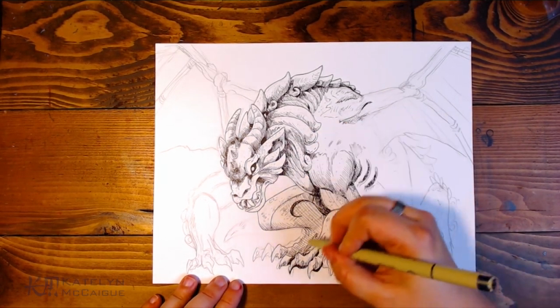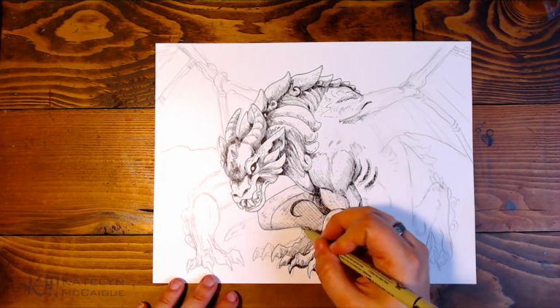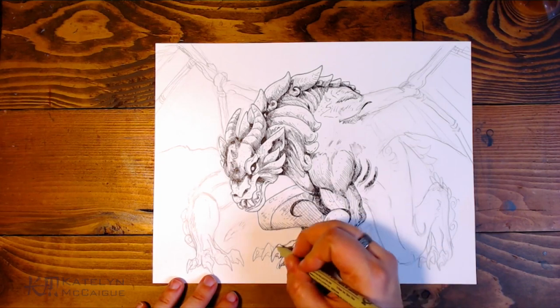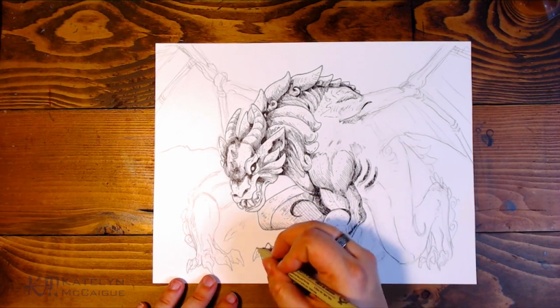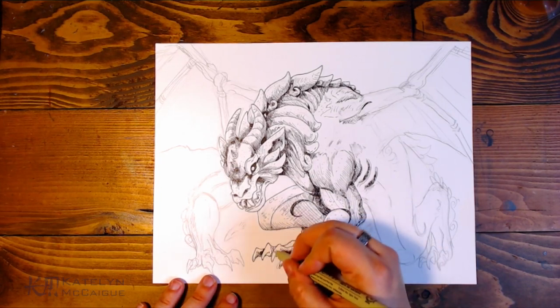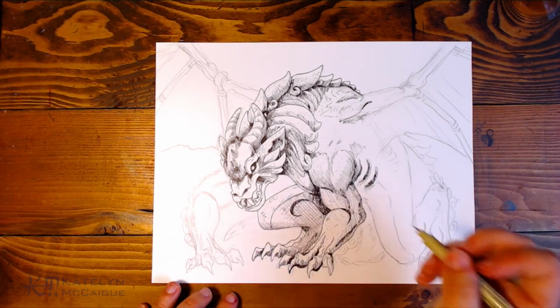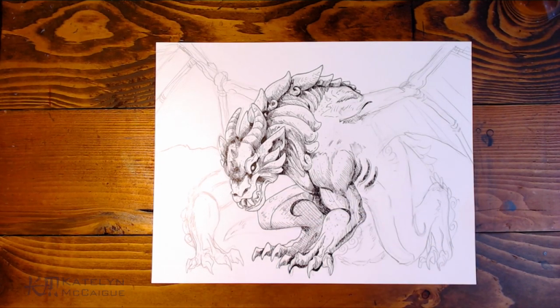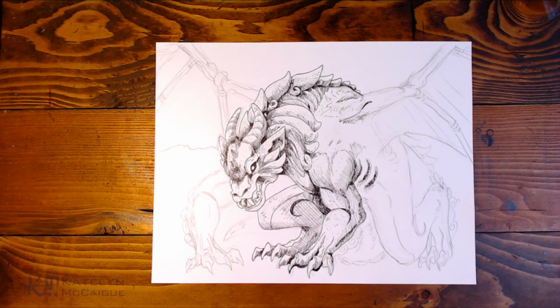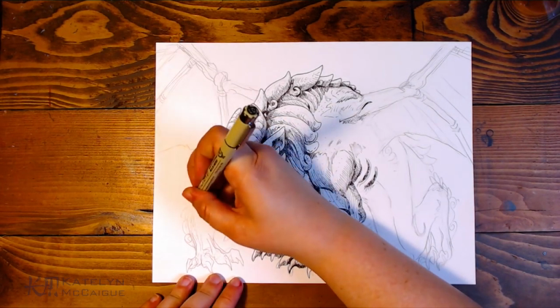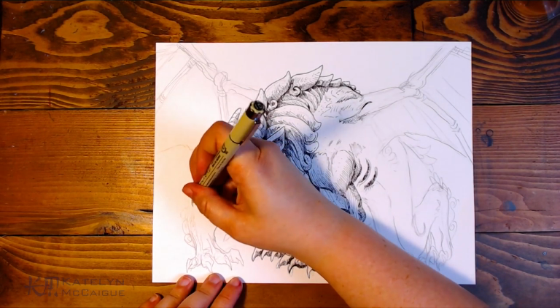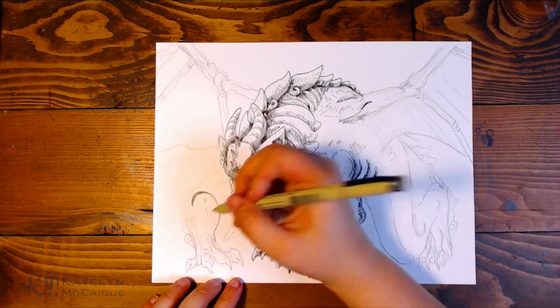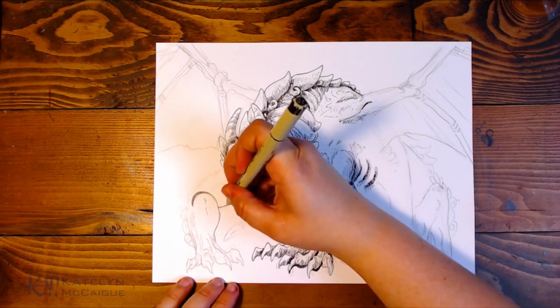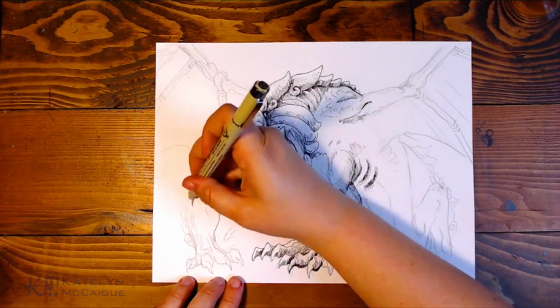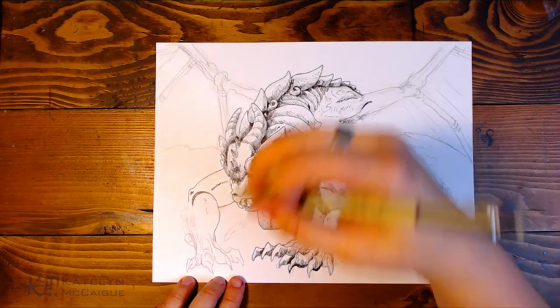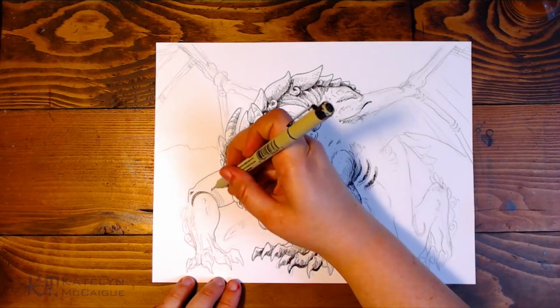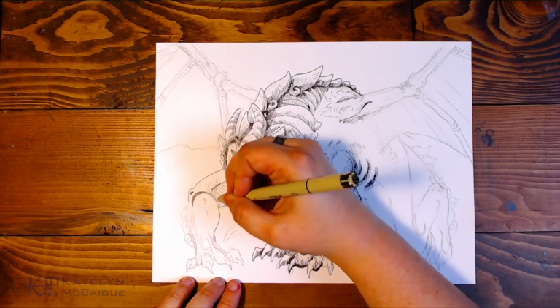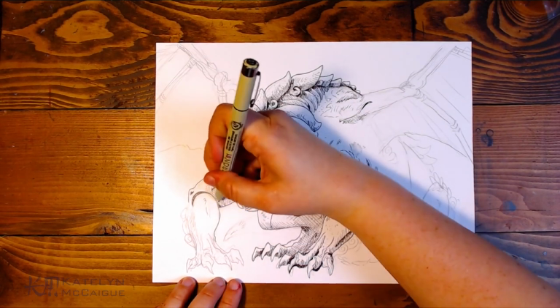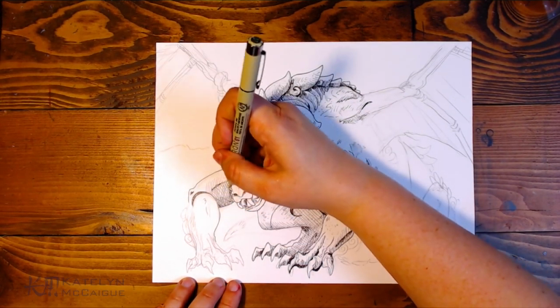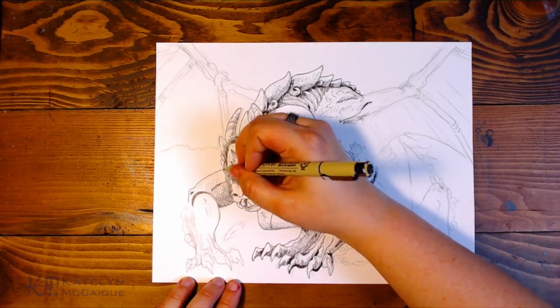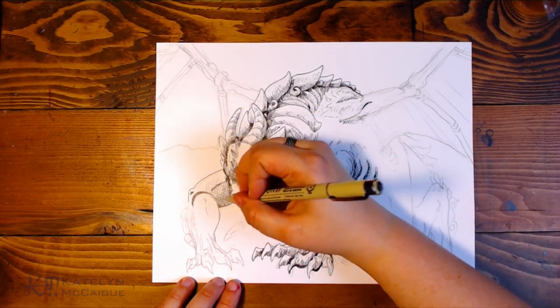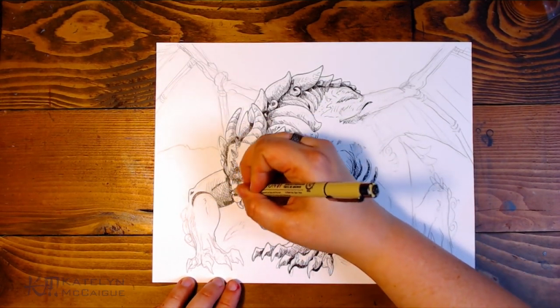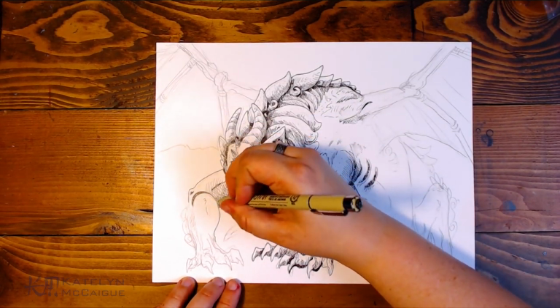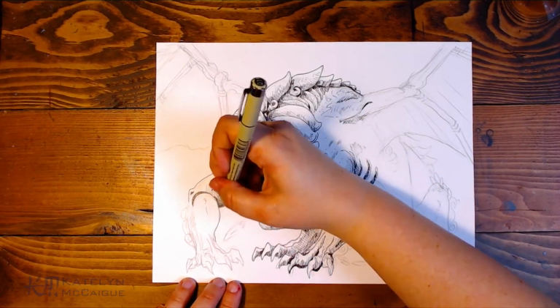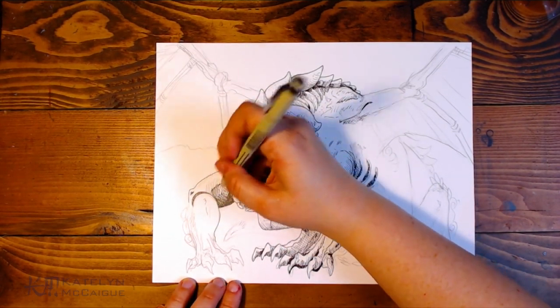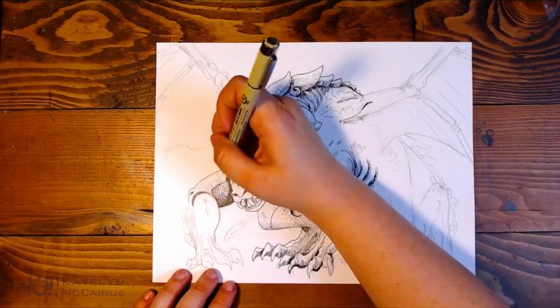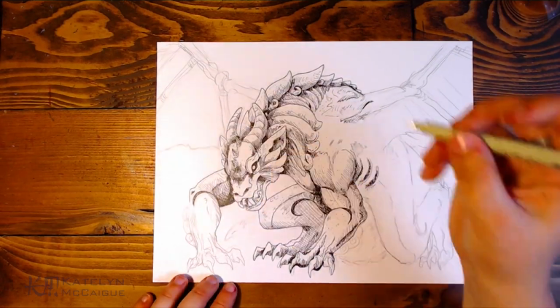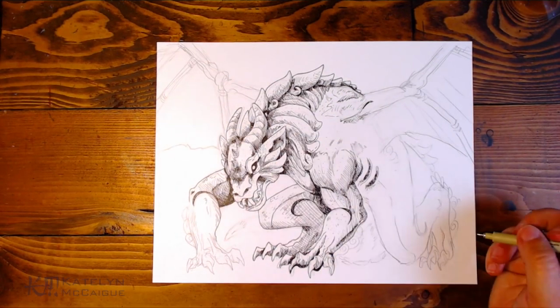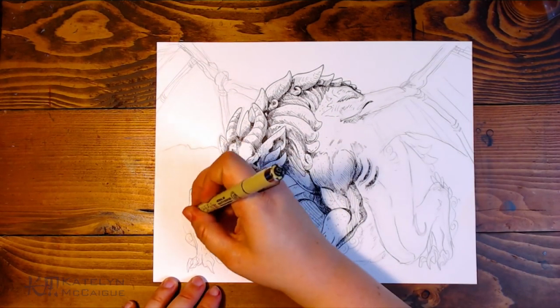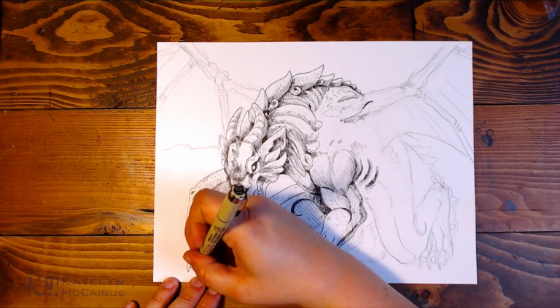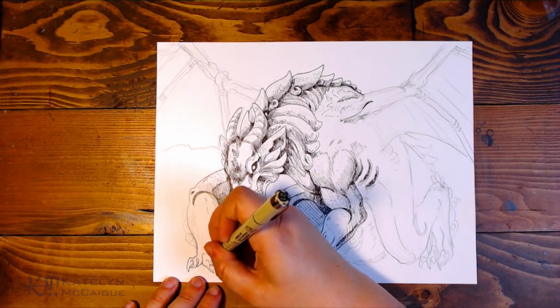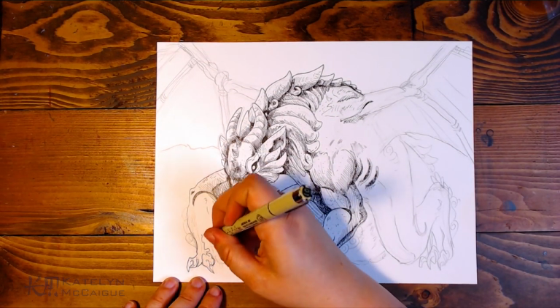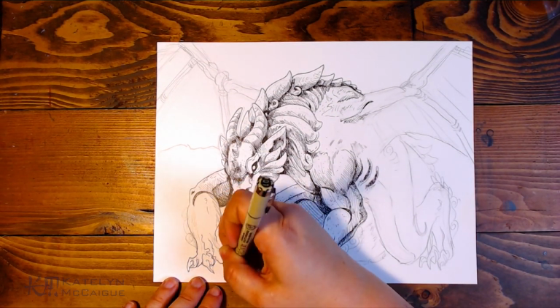It just worked out perfectly. I kept going back and forth on if I wanted to add the Copics, but I'm really glad I didn't. I really love just the pure black and white. I think I could have pushed some of the darks a little bit more, but I still love it. I really, really like this piece.